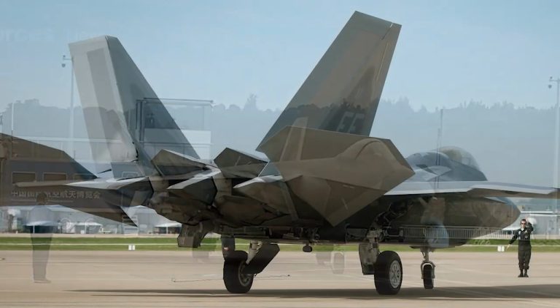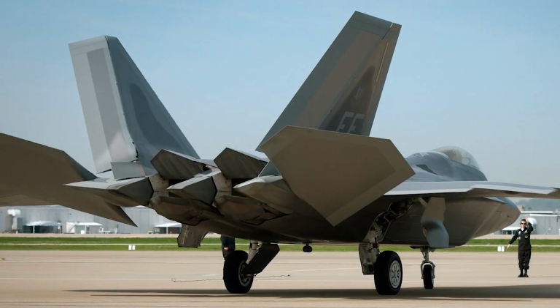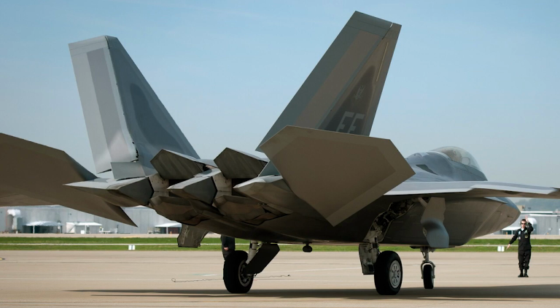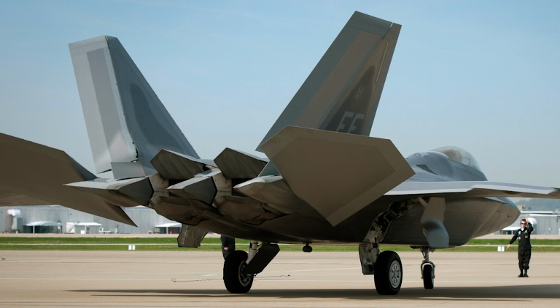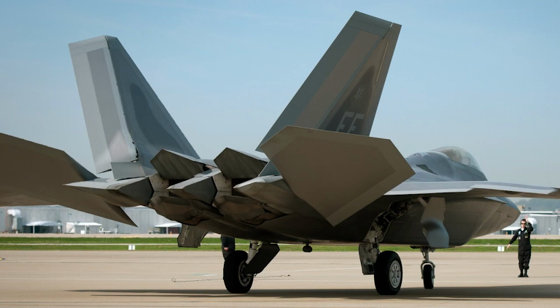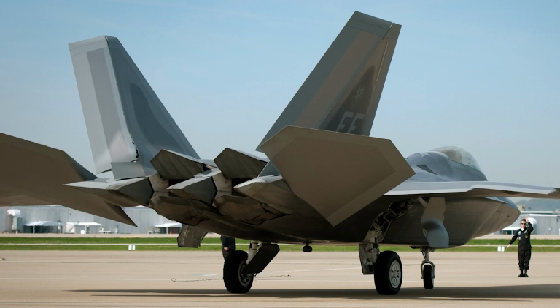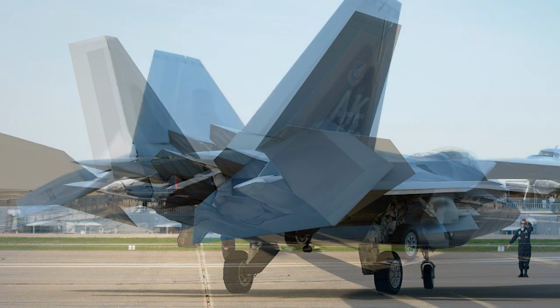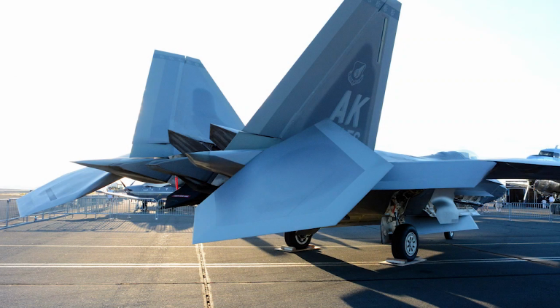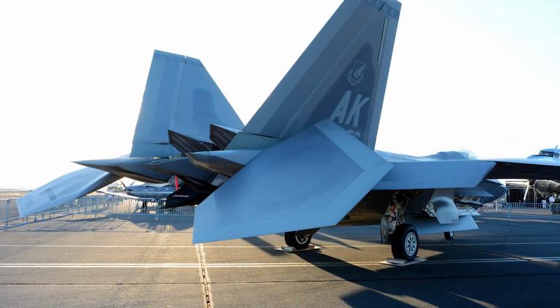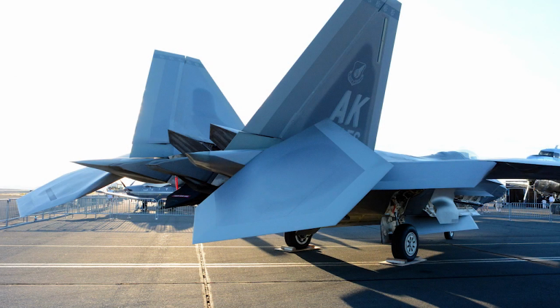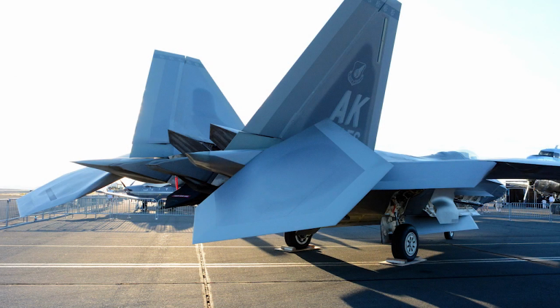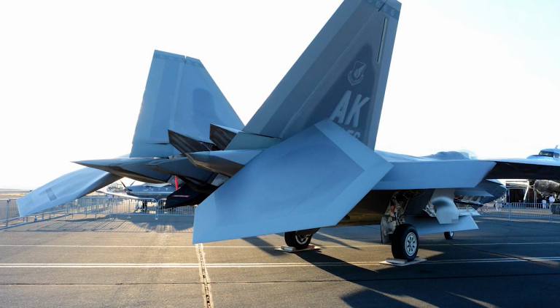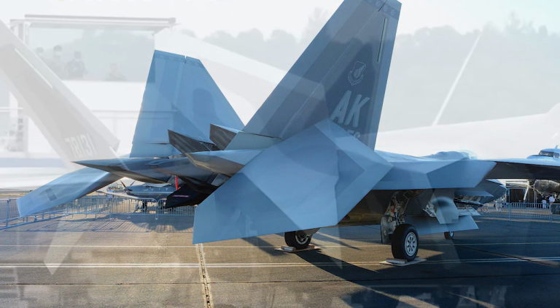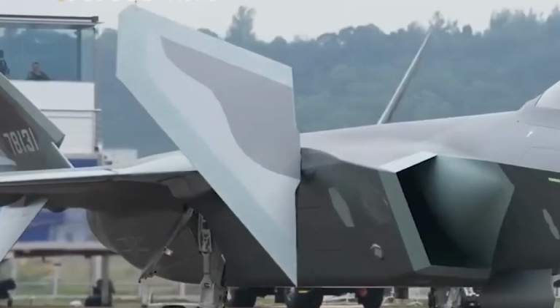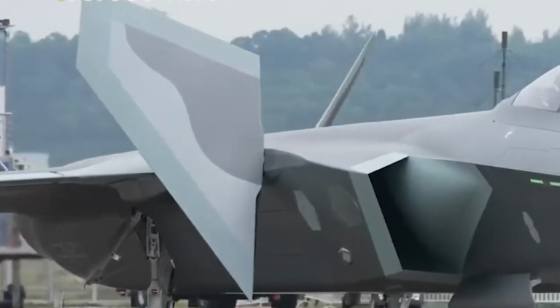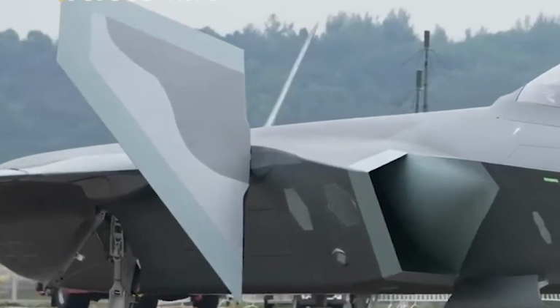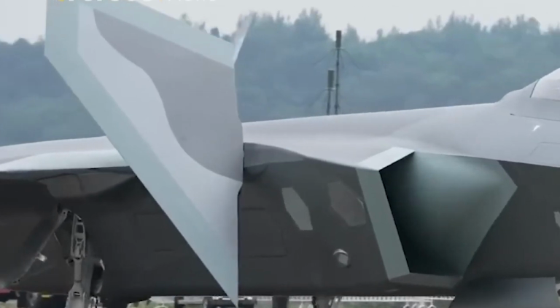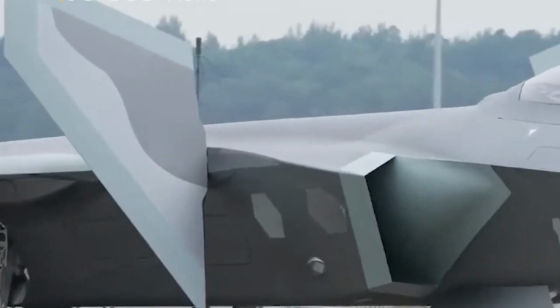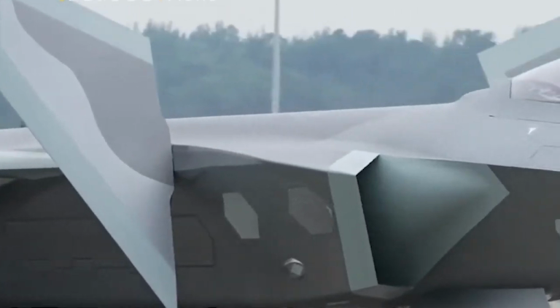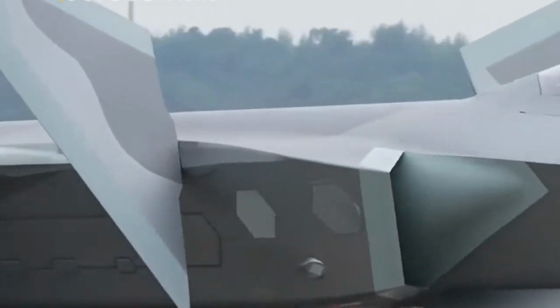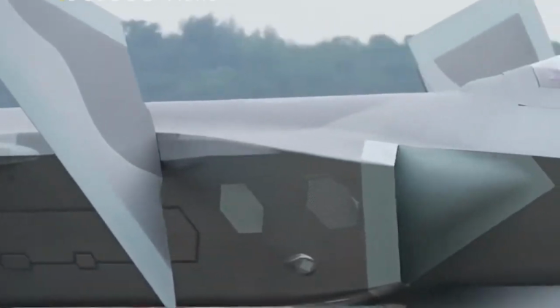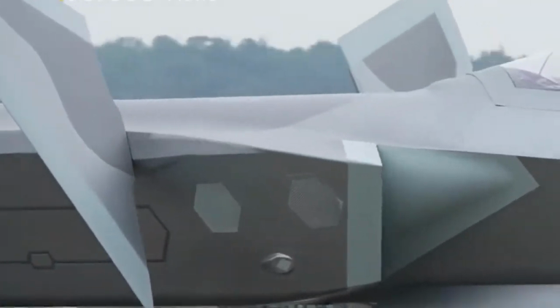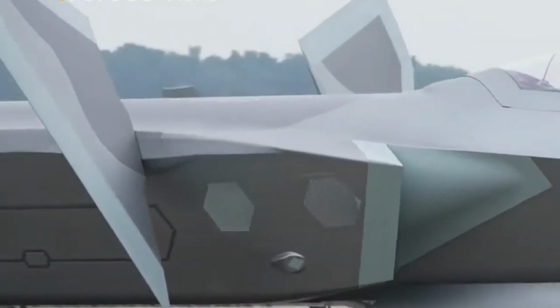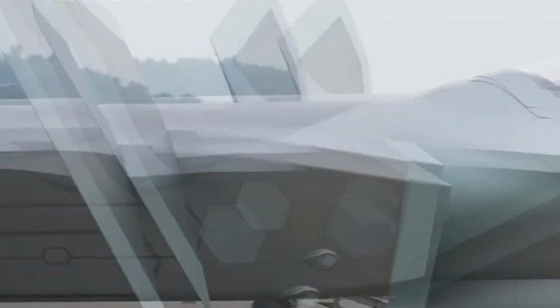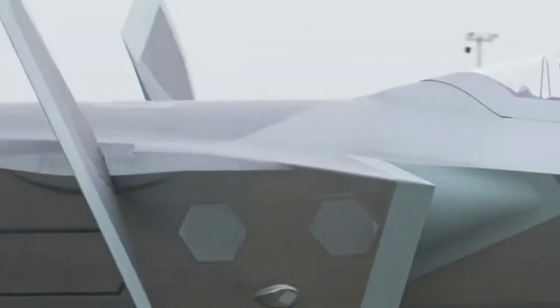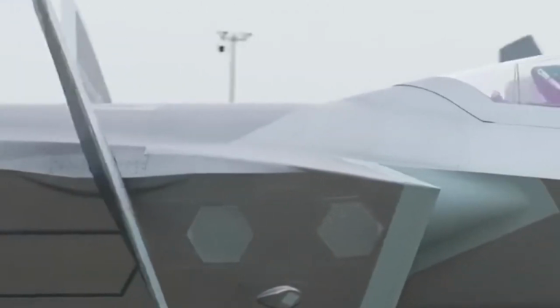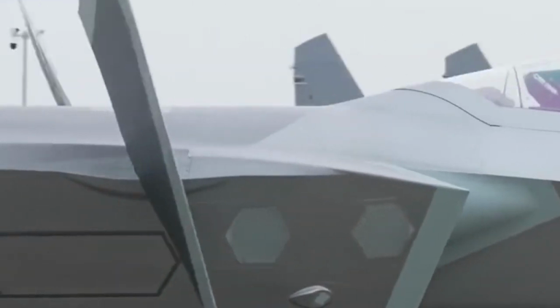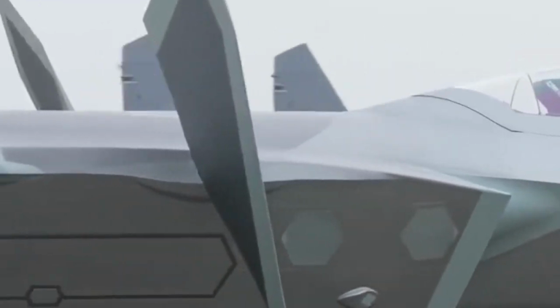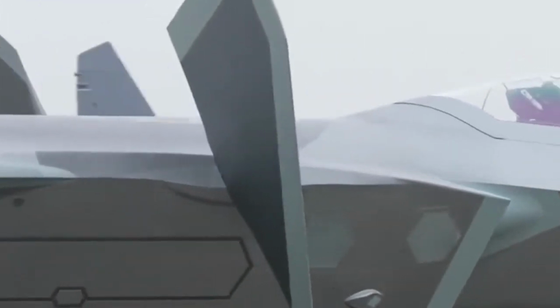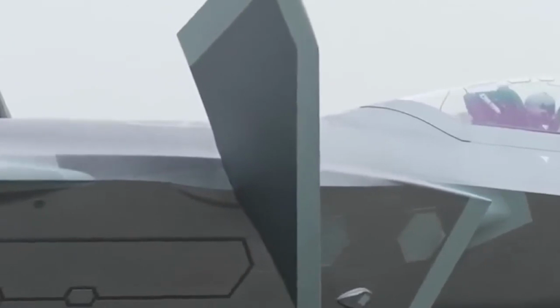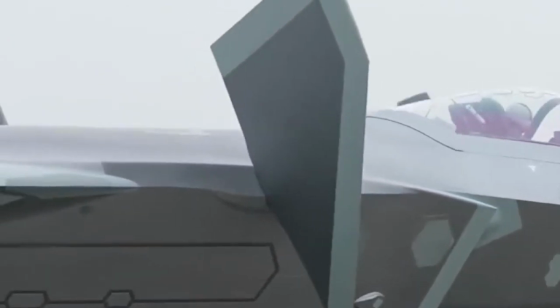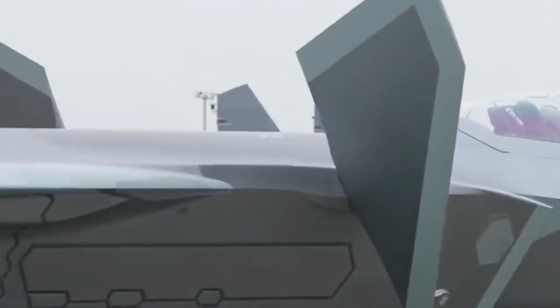The F-22 can perform a similar action with its large horizontal stabilizer. When both move to a vertical position, they also act as part of the air brake arrangement, which also includes the vertical rudders pointing inwards.